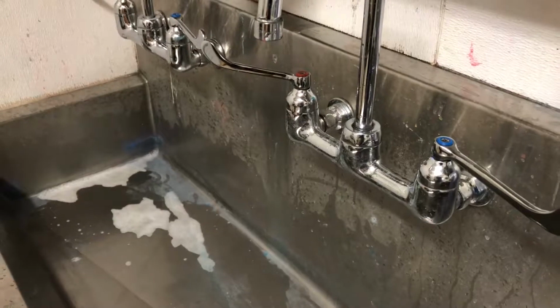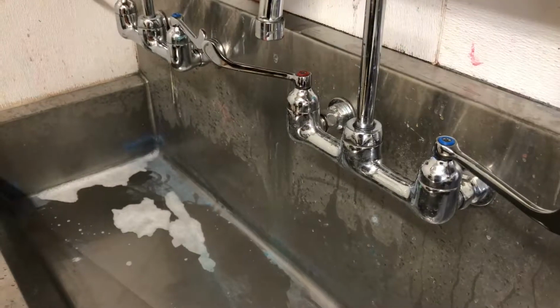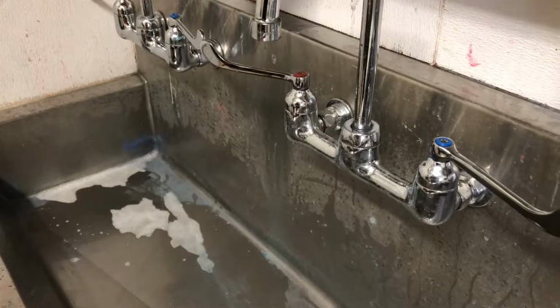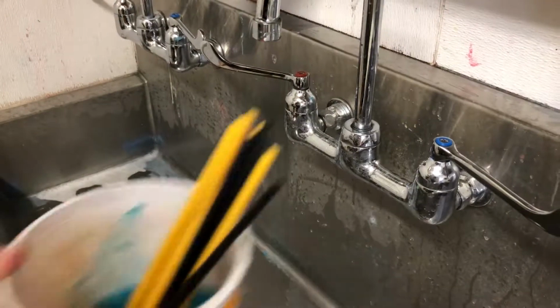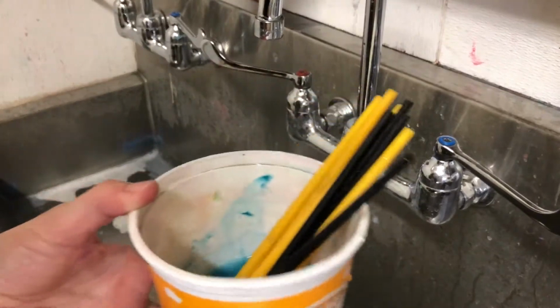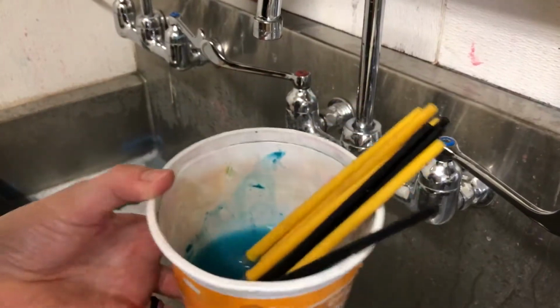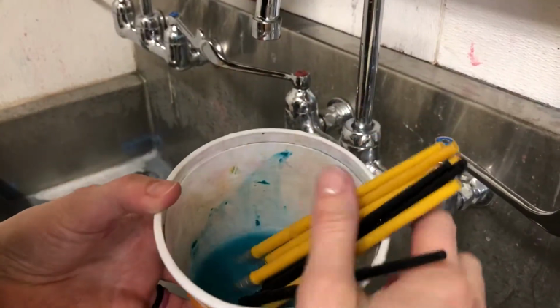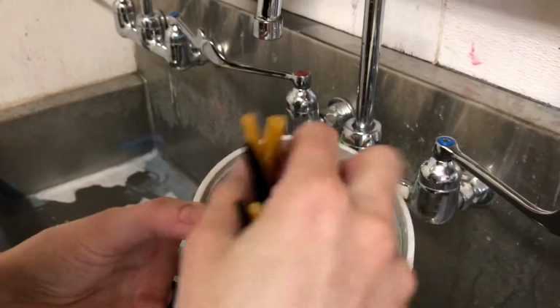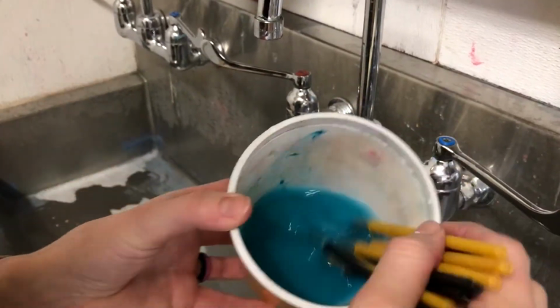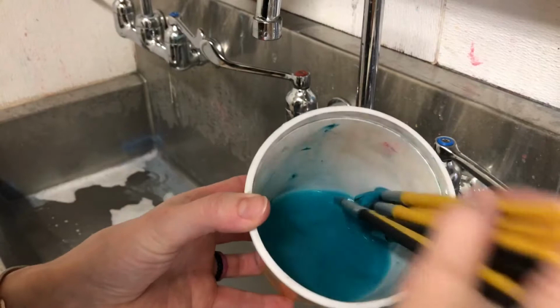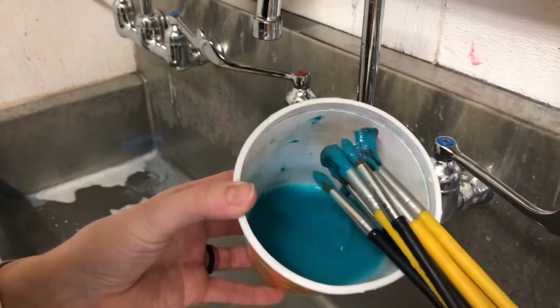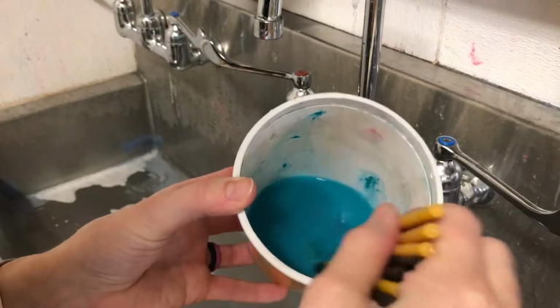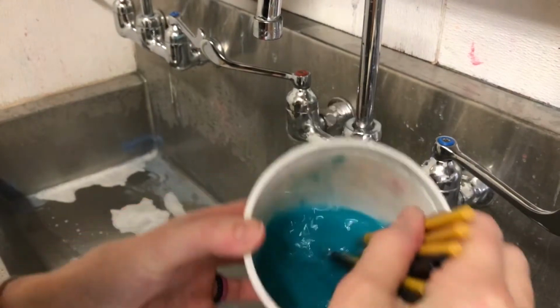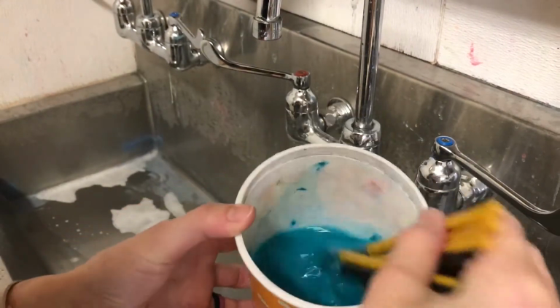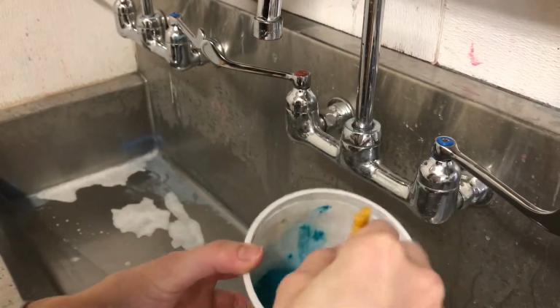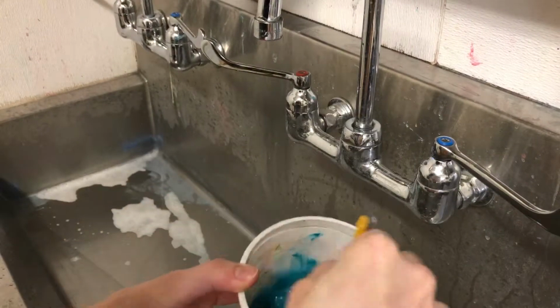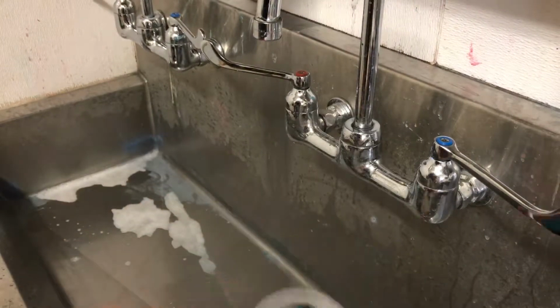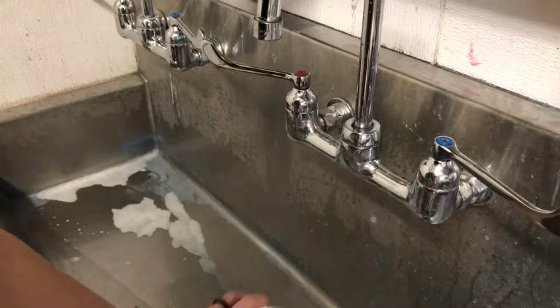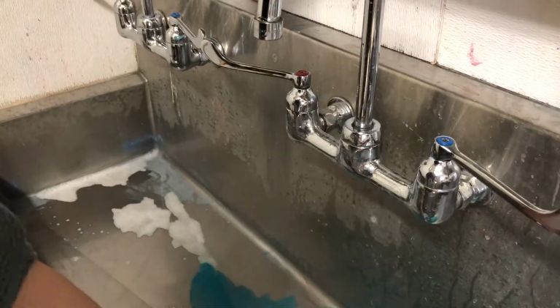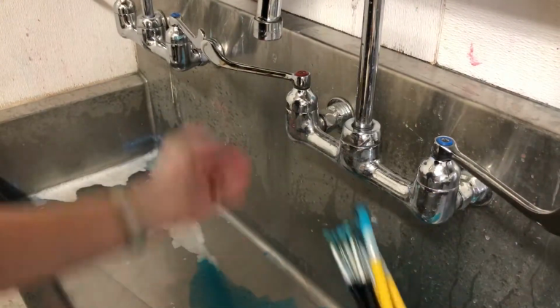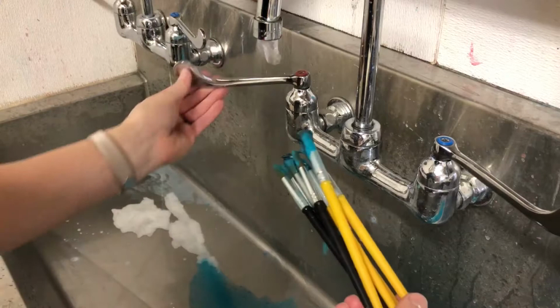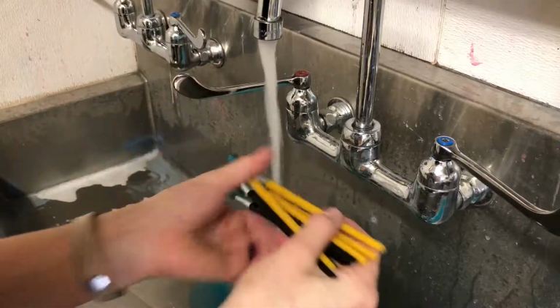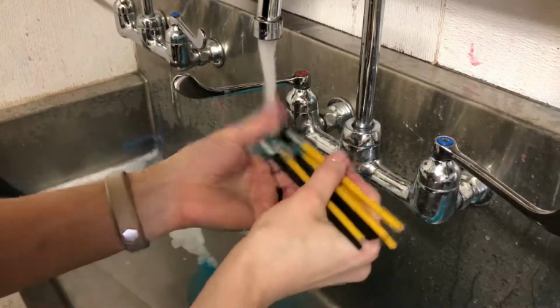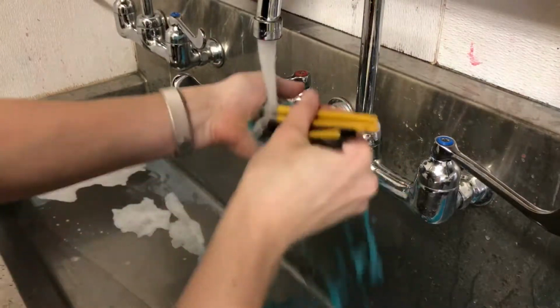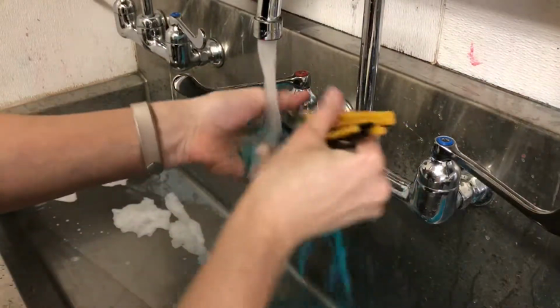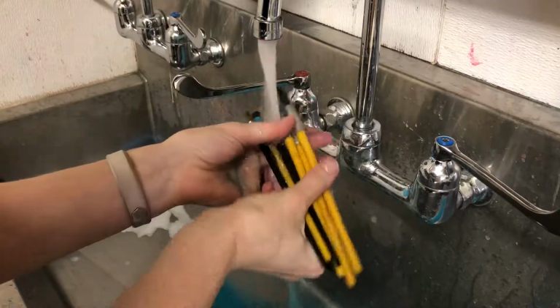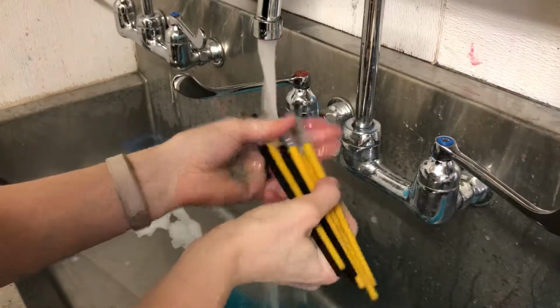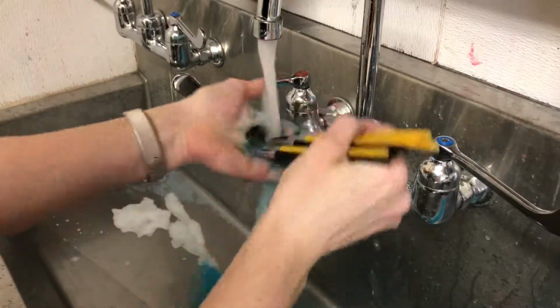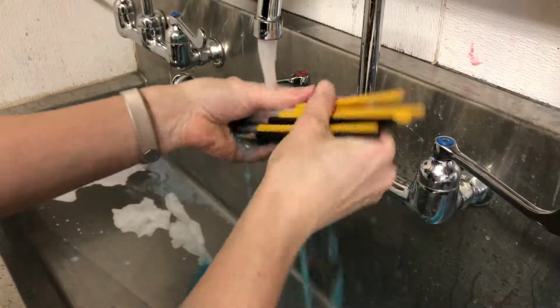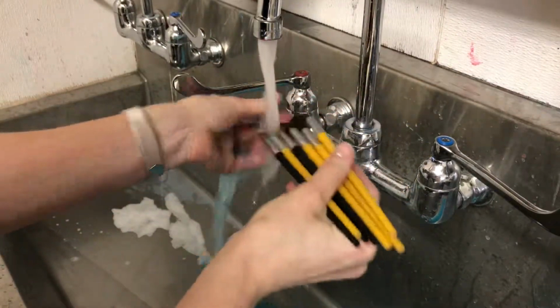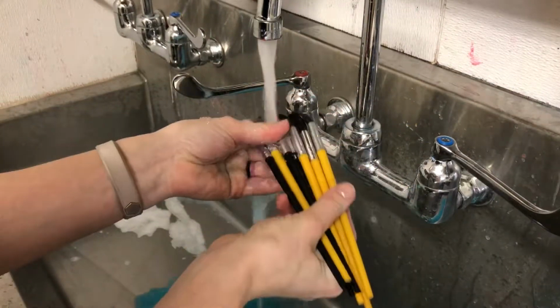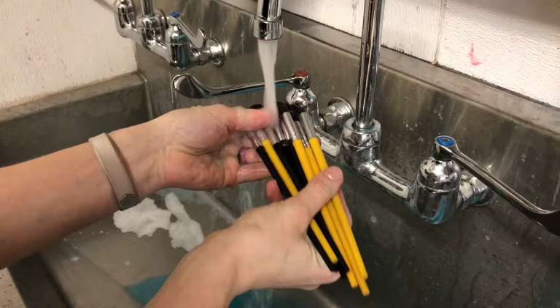This is just a quick tip on cleaning your brushes. Usually when we come back we have icky brushes and icky water. Start by dumping your water, then swirl the paint brushes in your hand to get the paint off.